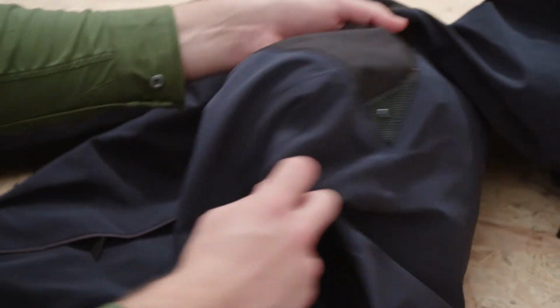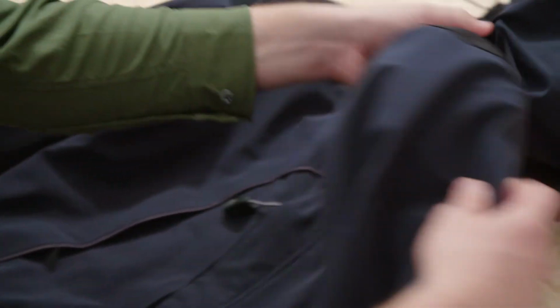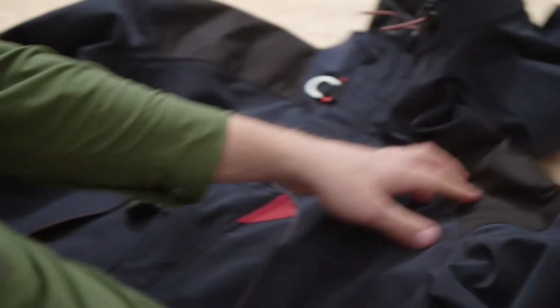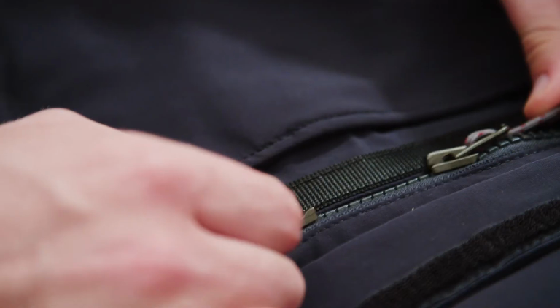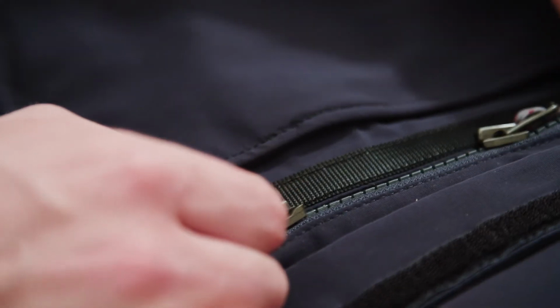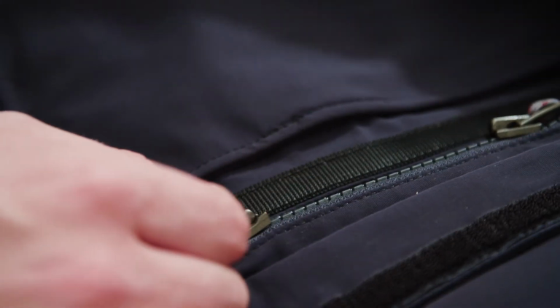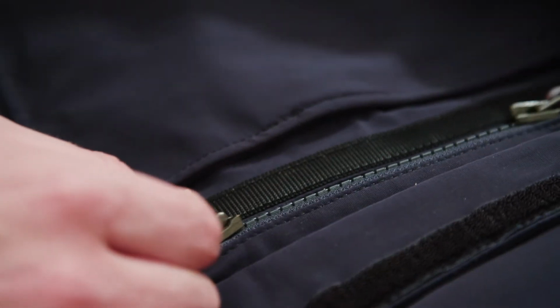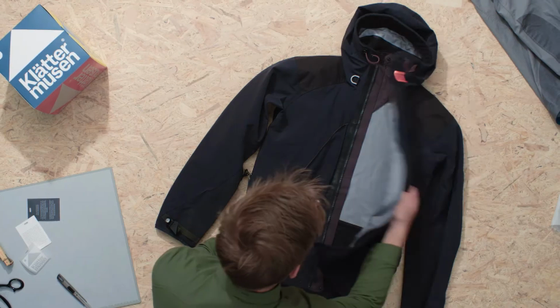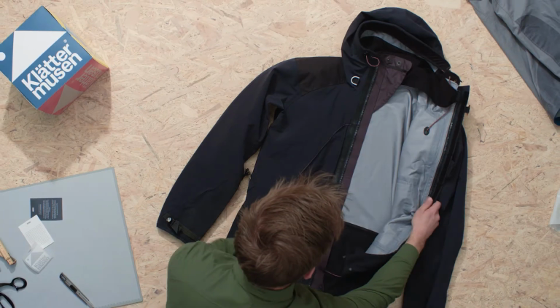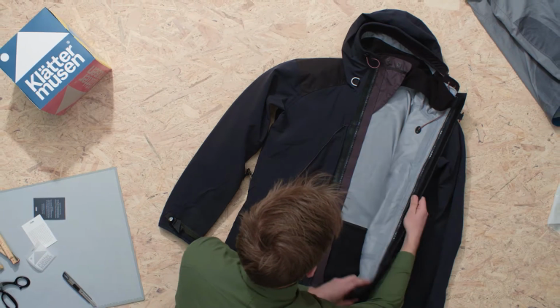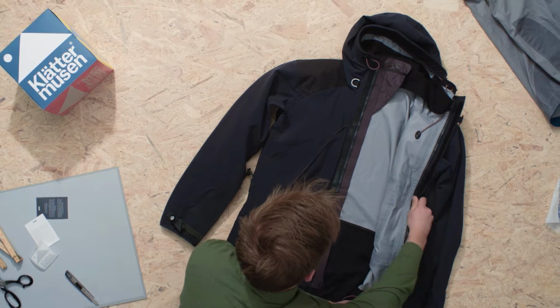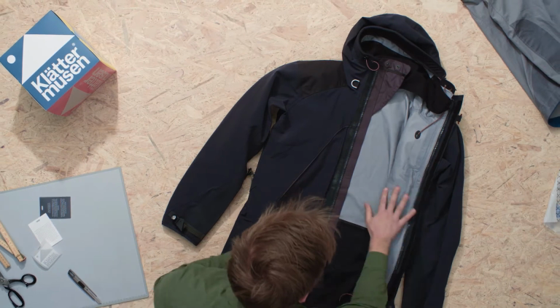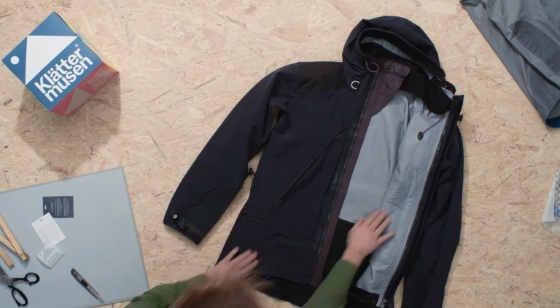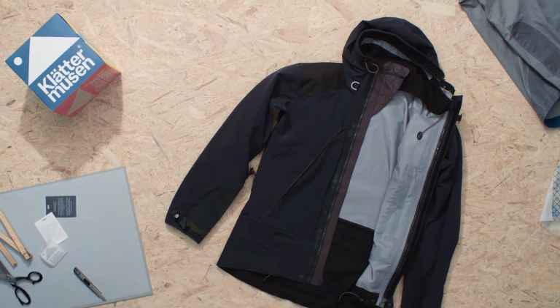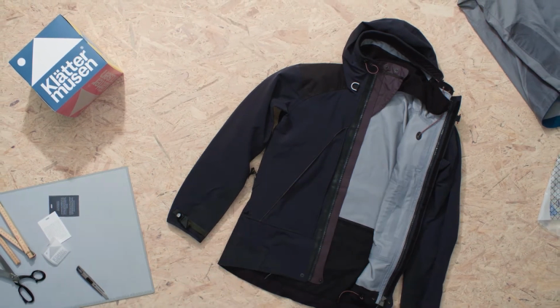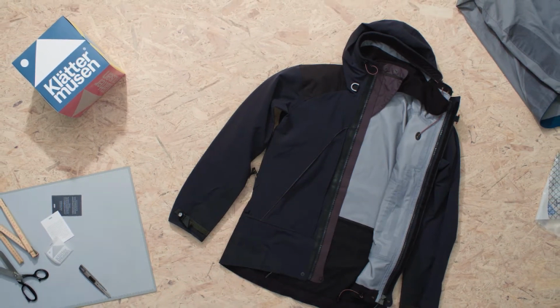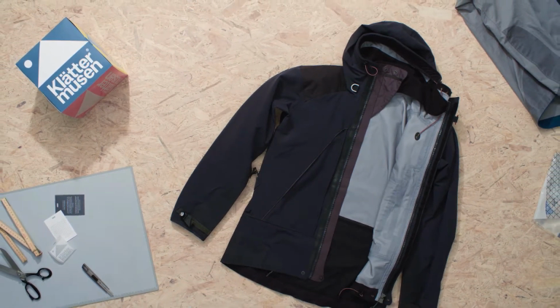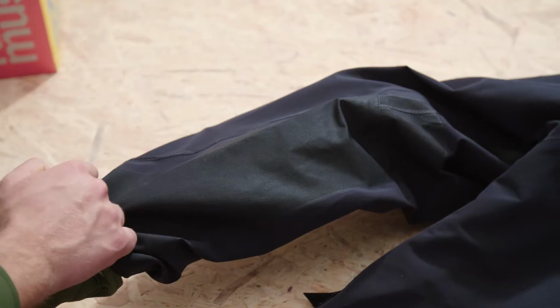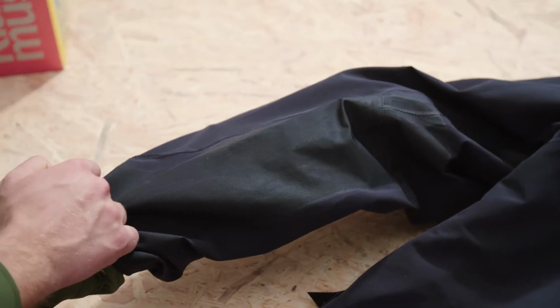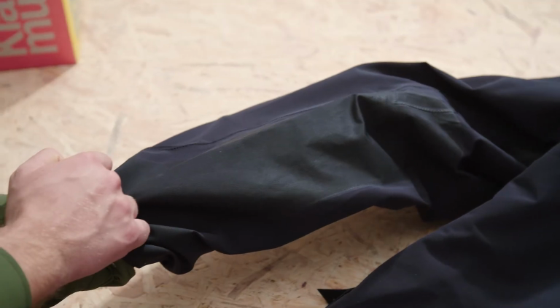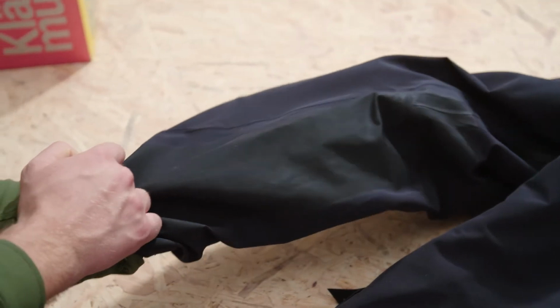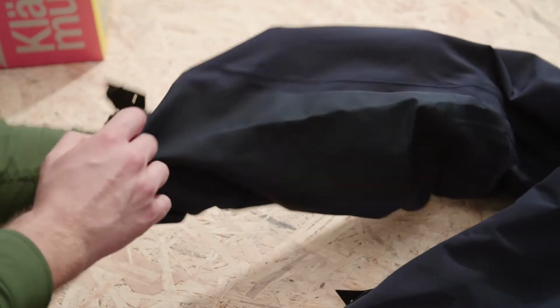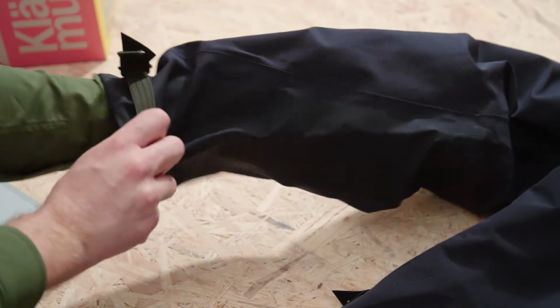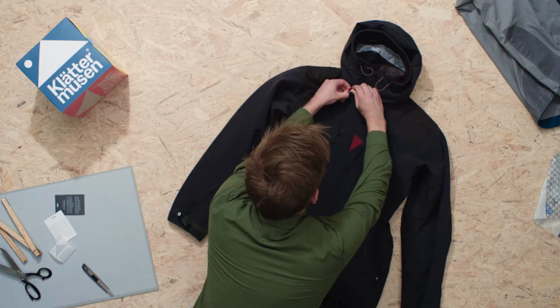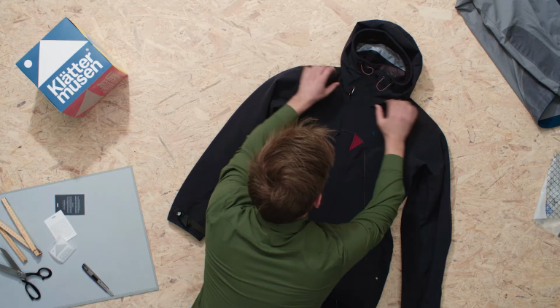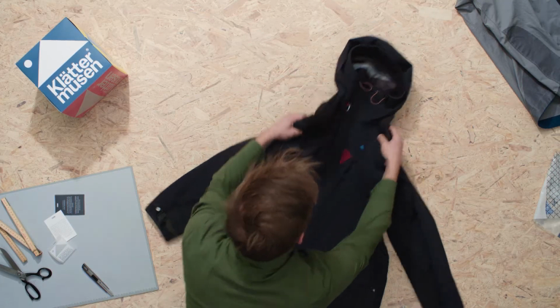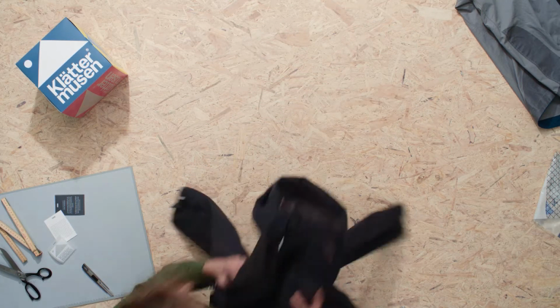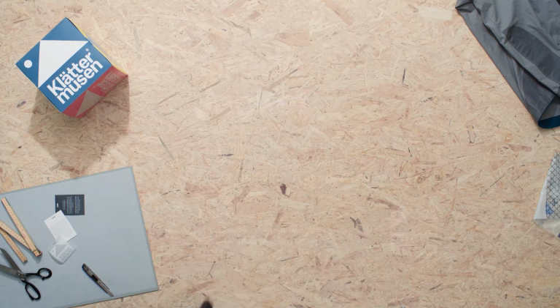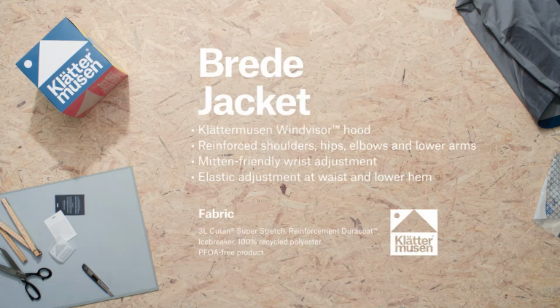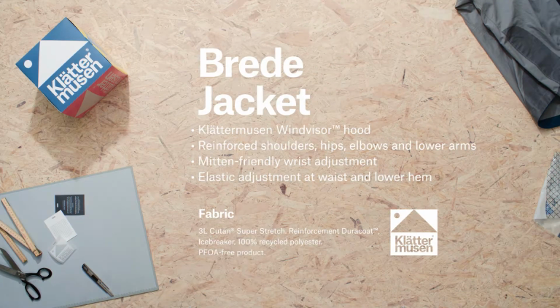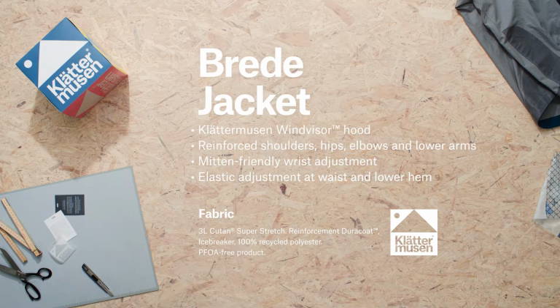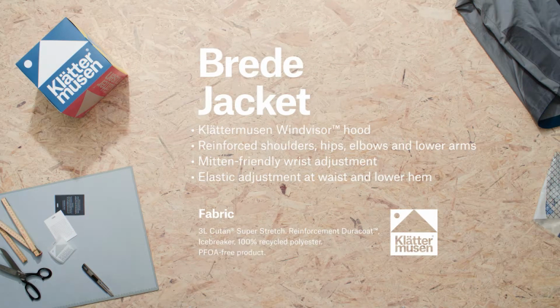Cut for a generous fit, the Brether jacket allows for warm clothing underneath. It is crafted from three-layer Koutan super stretch fabric with Dura coat reinforcements in key areas. We've also ensured the water repellent is PFOA free.